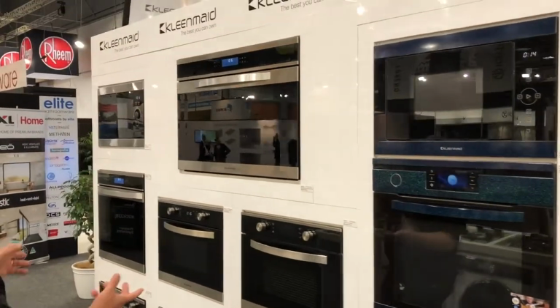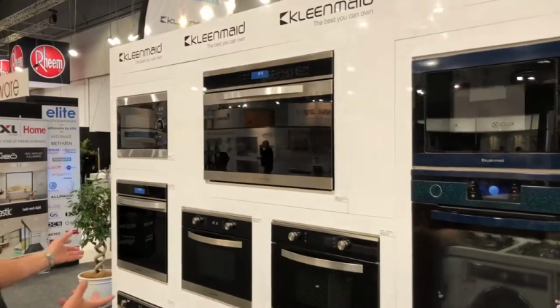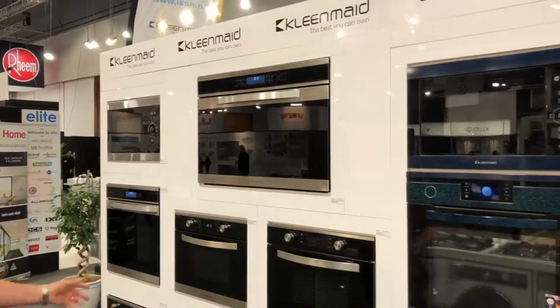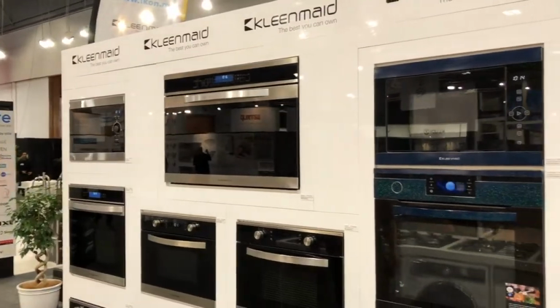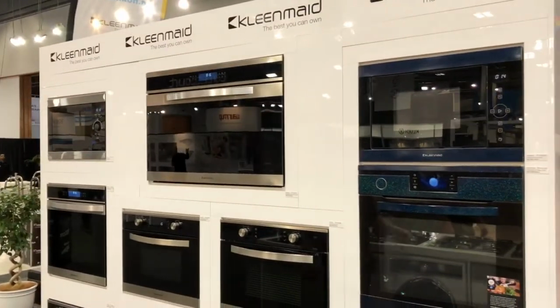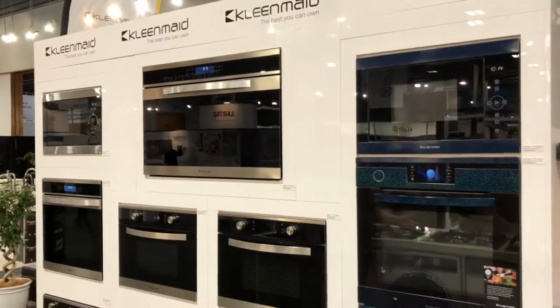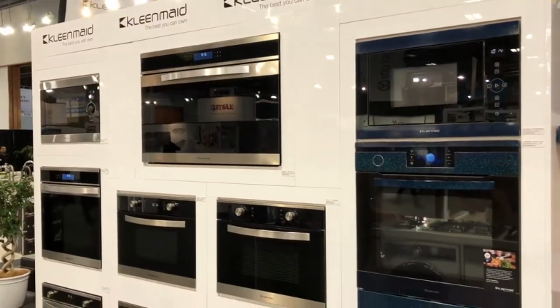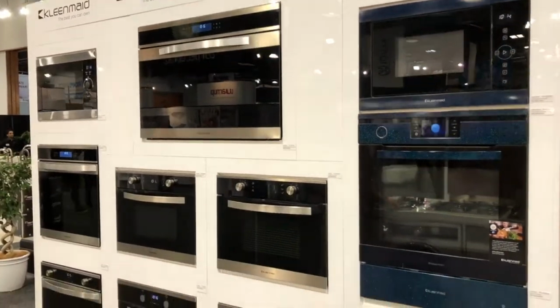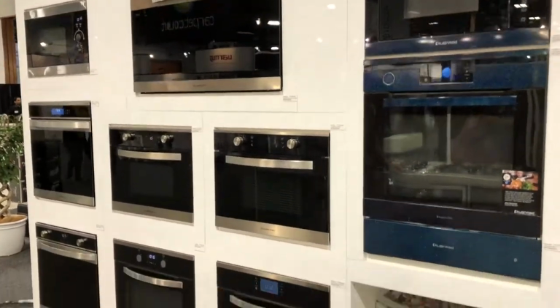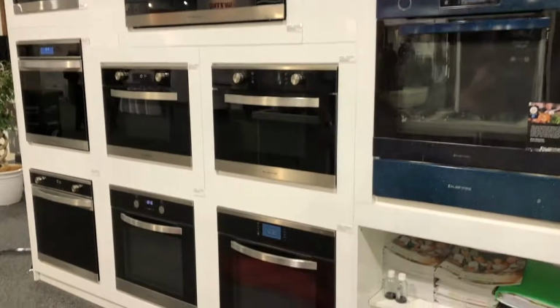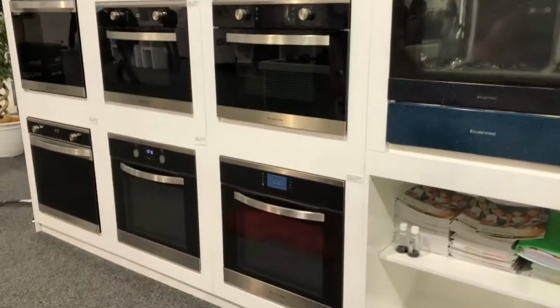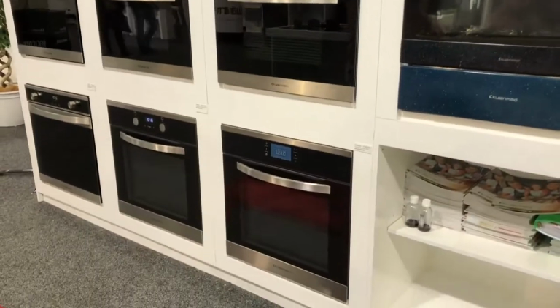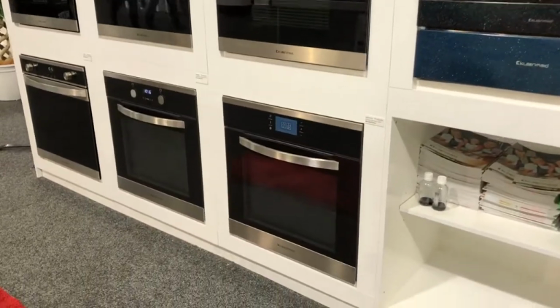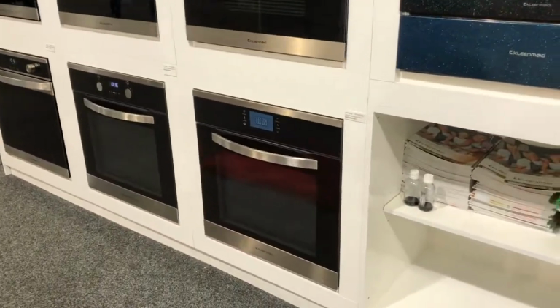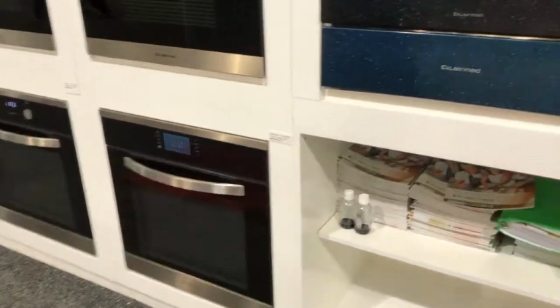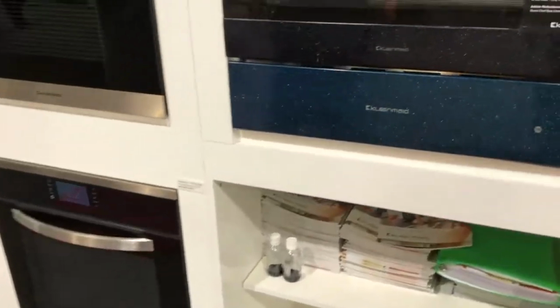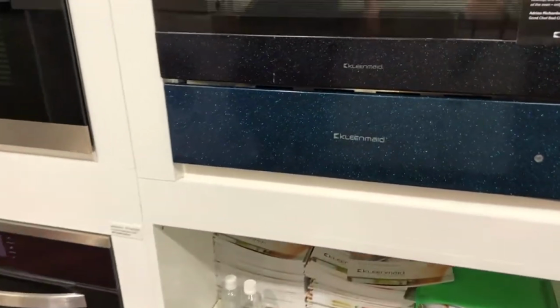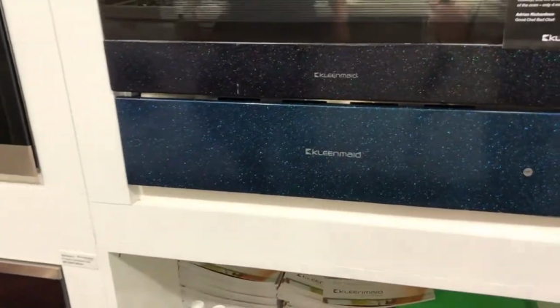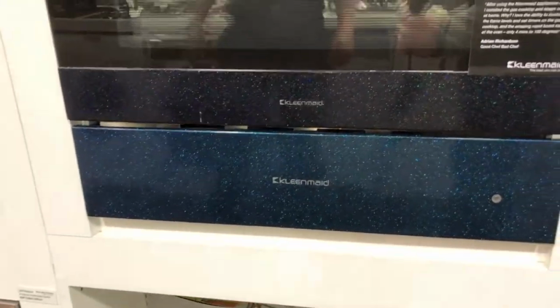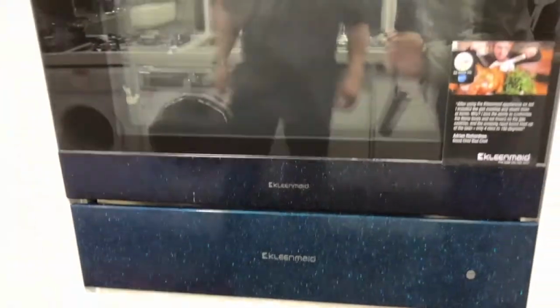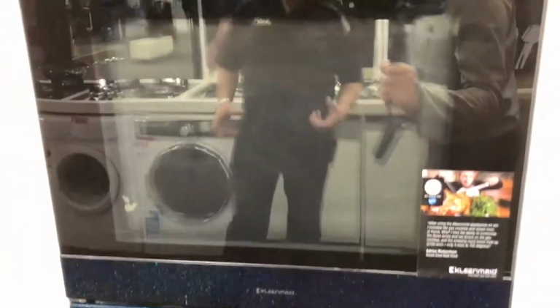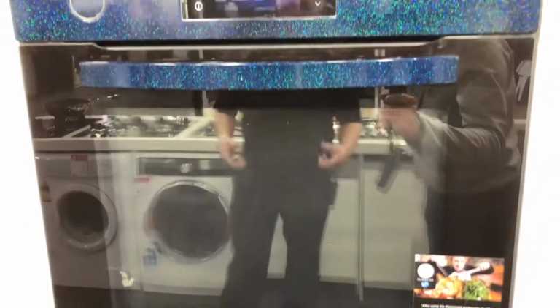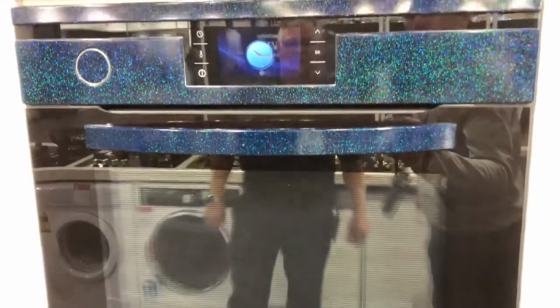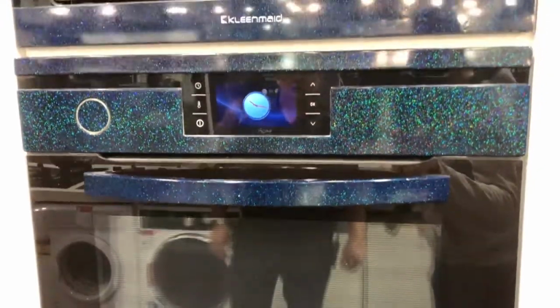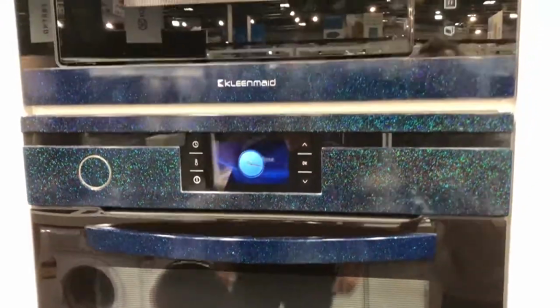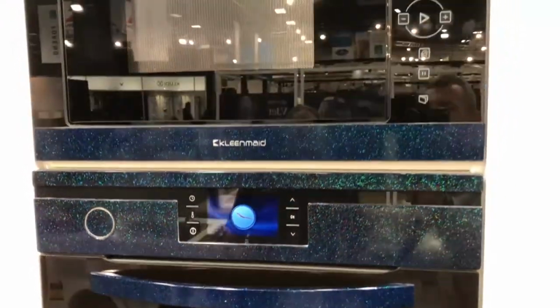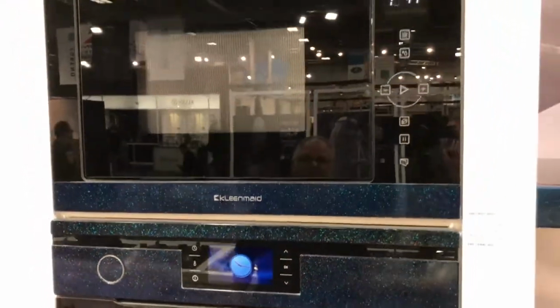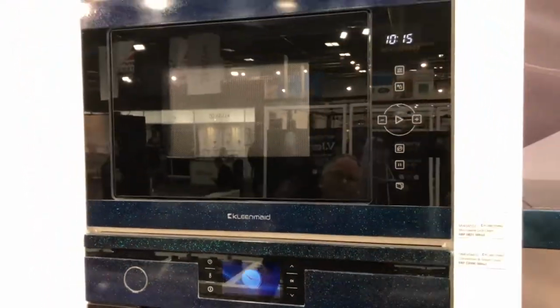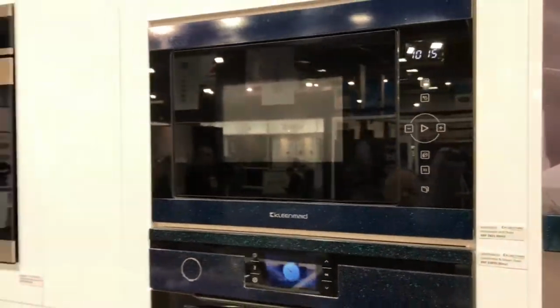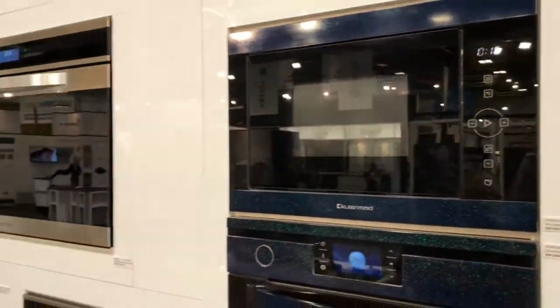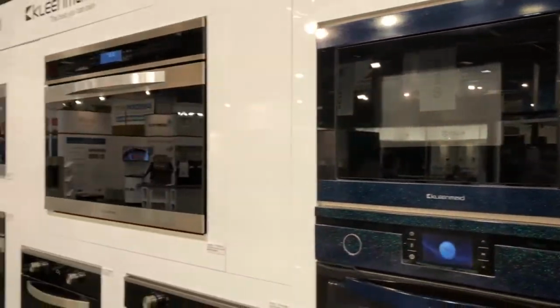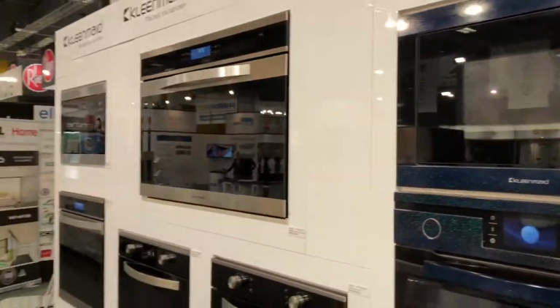Their ovens are all made in Italy and cooktops are all coming out of France. They're an extremely high-end product and they have some very unique features and benefits for the consumer.